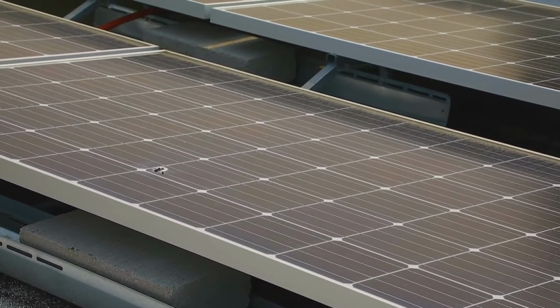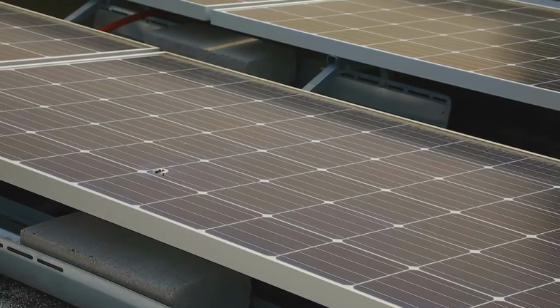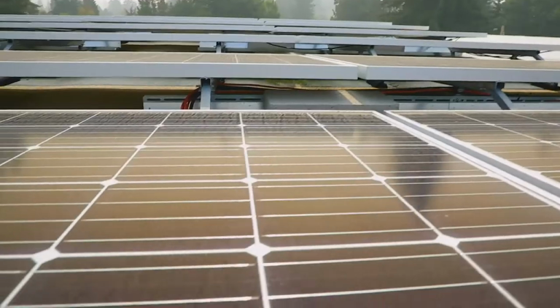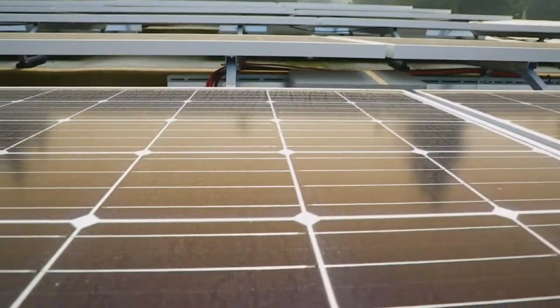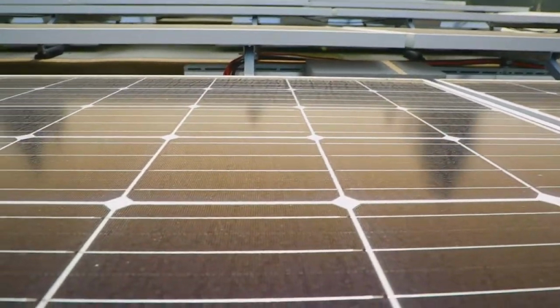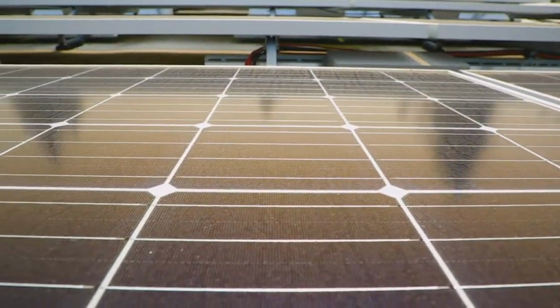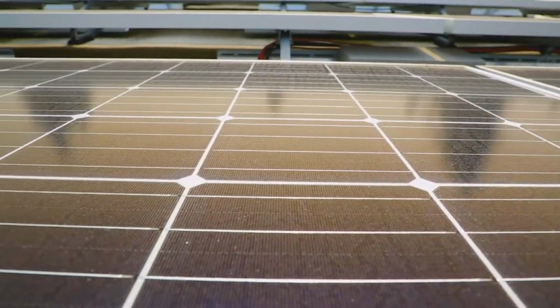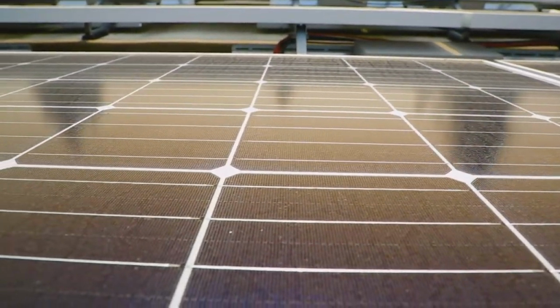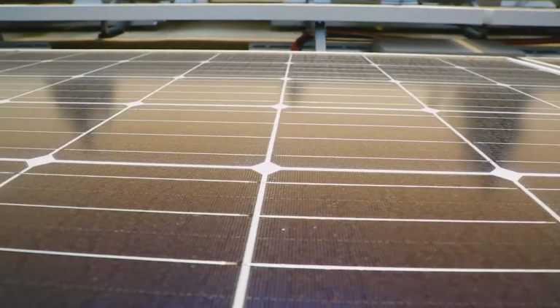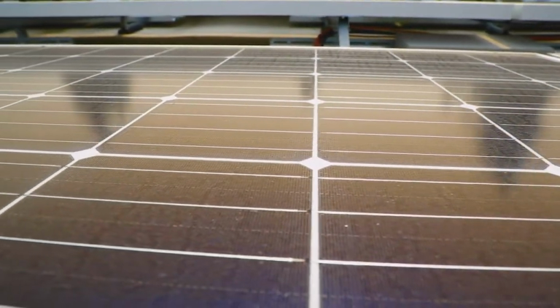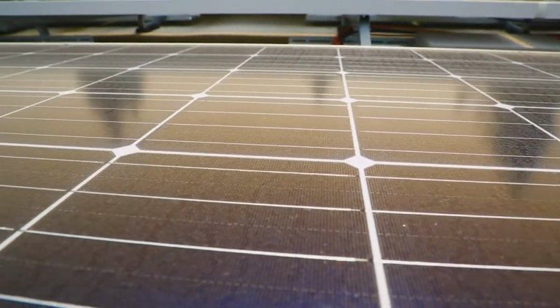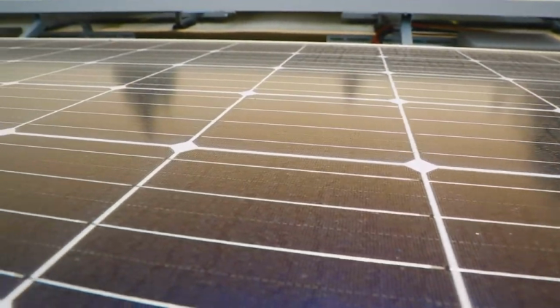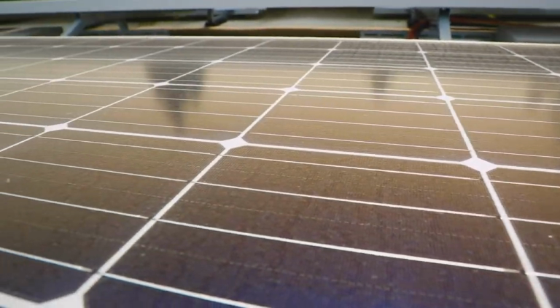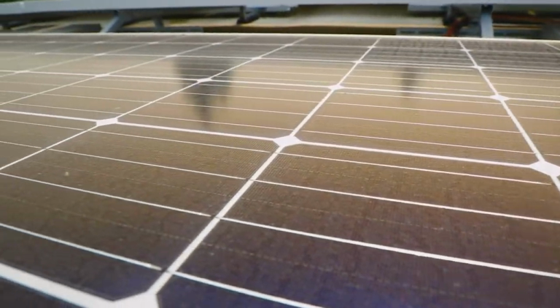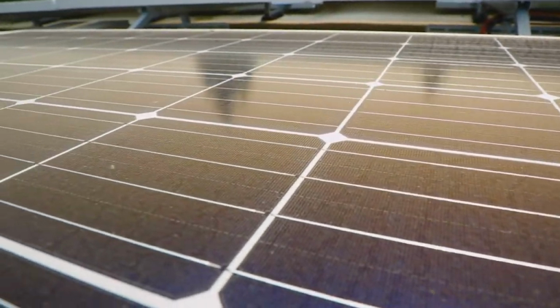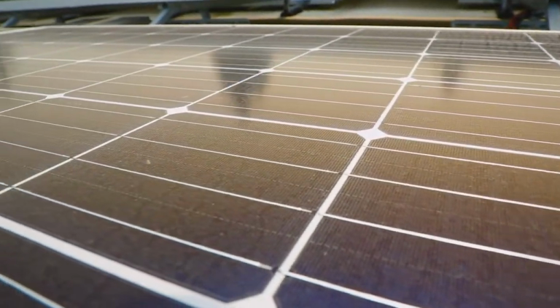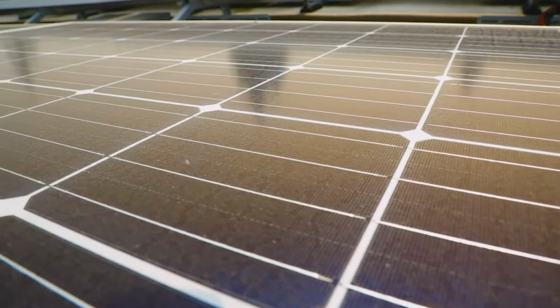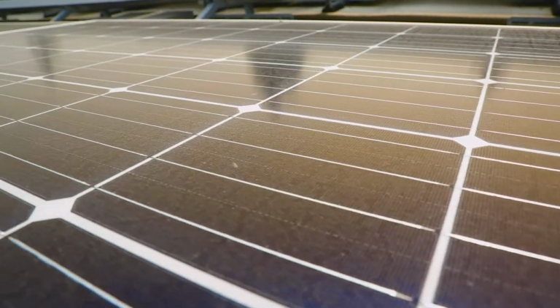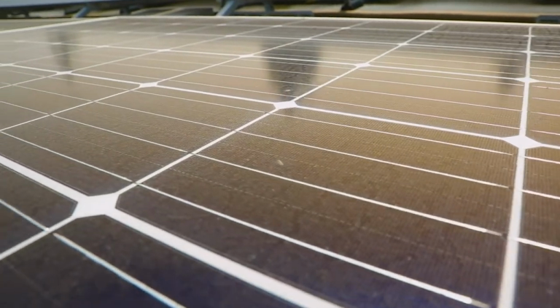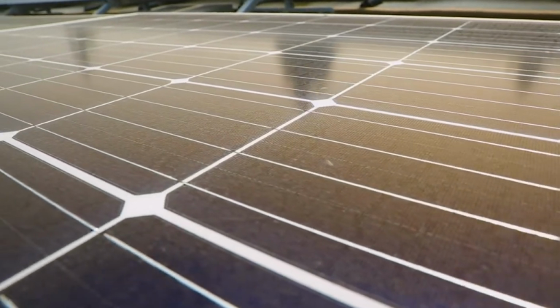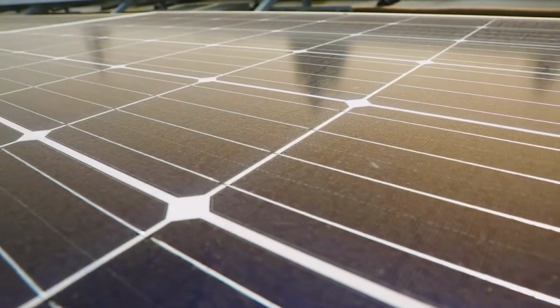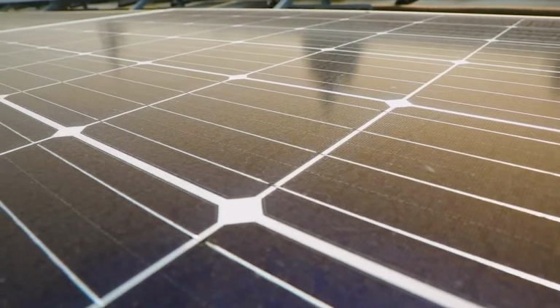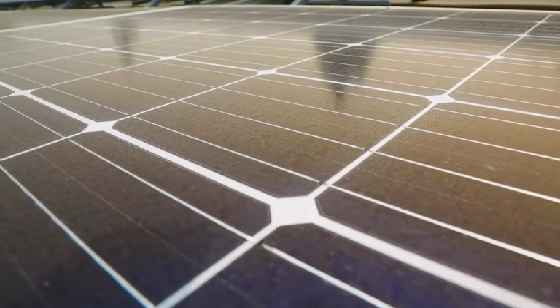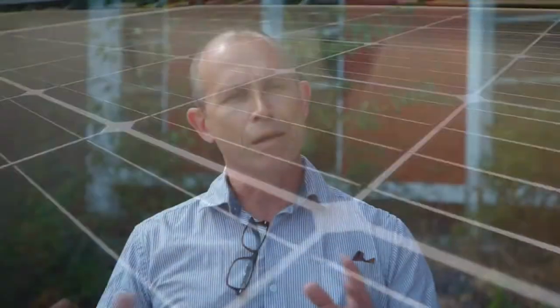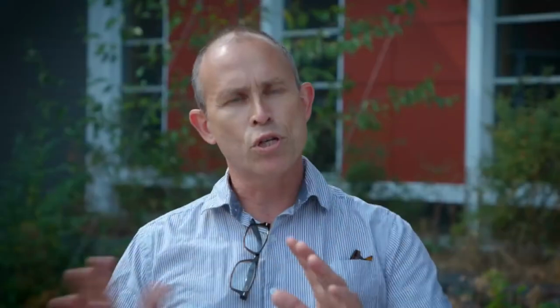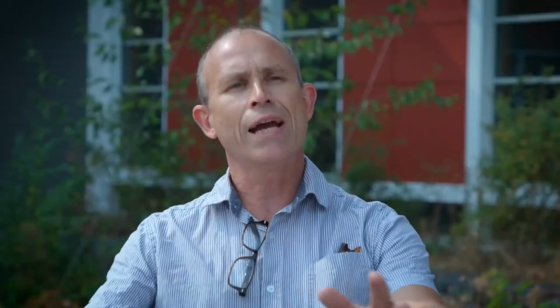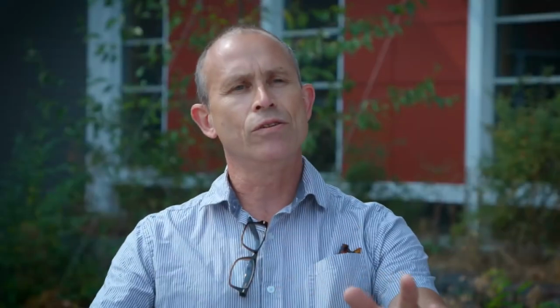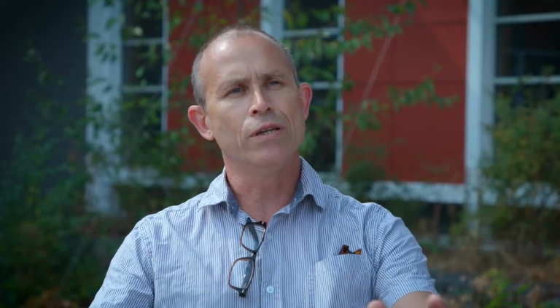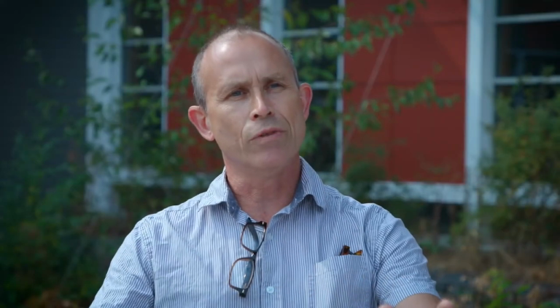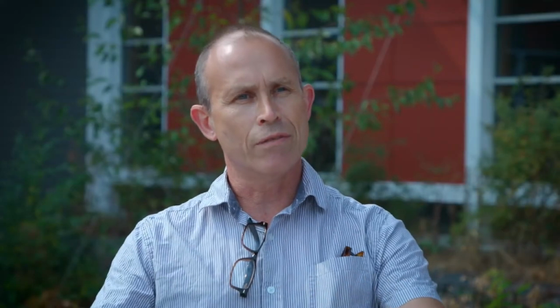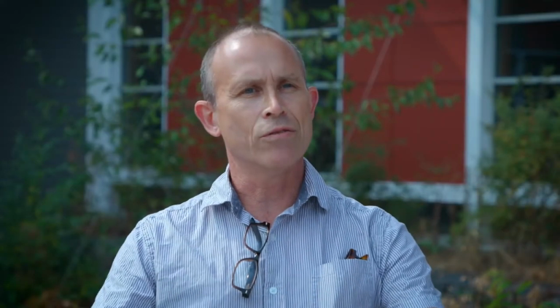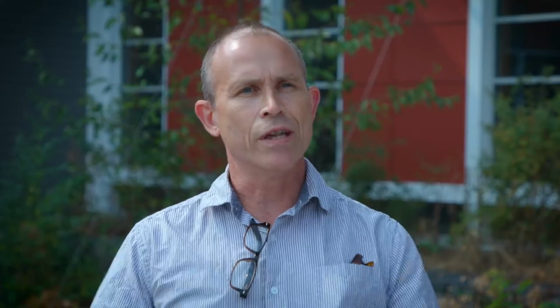When the solar energy is being produced, the building can use it immediately if it's needed. If the panels are producing excess power beyond what the building is using, it gets sold back and pushed back into the utility grid of Seattle City Light.